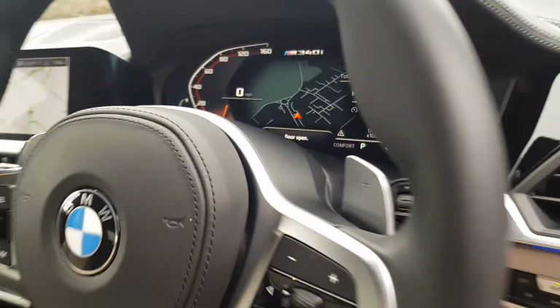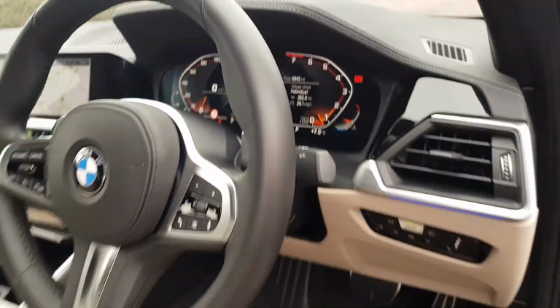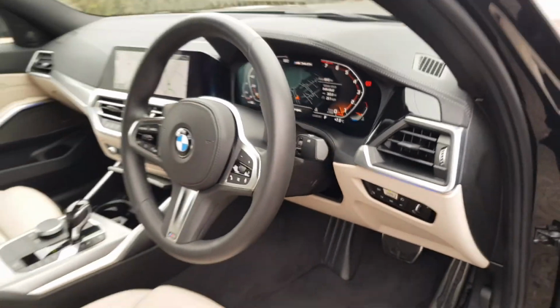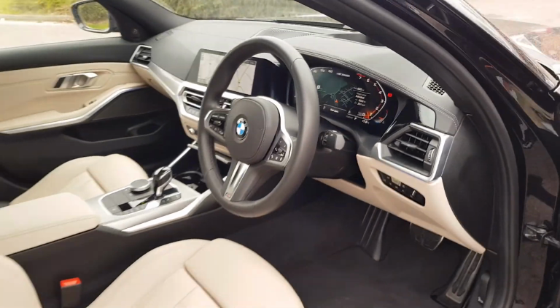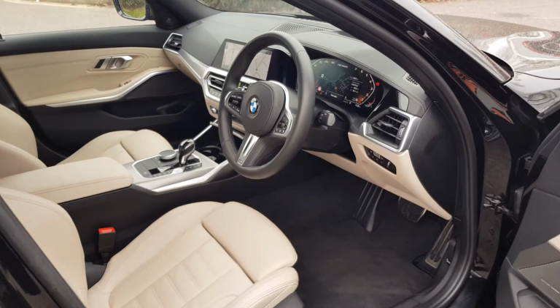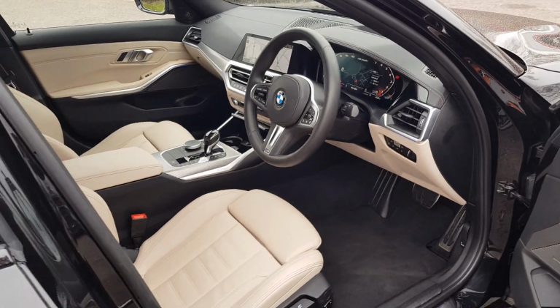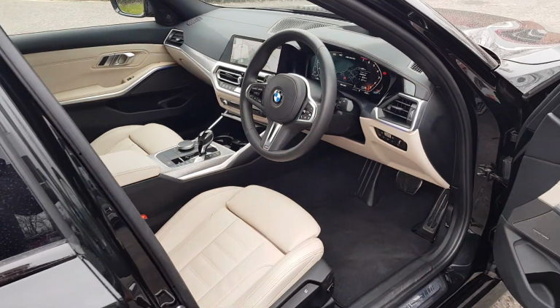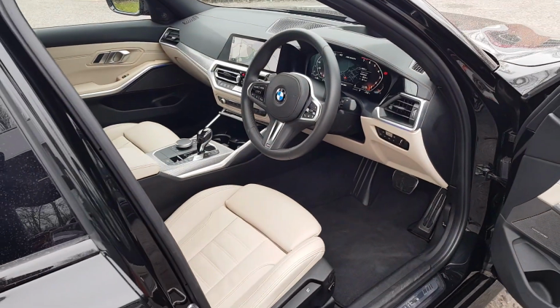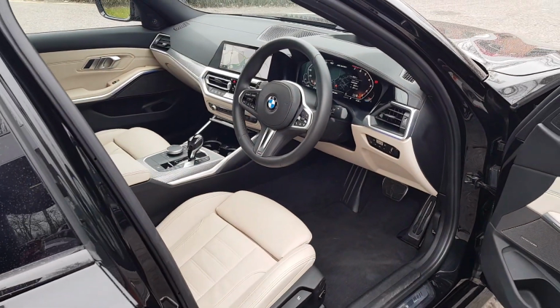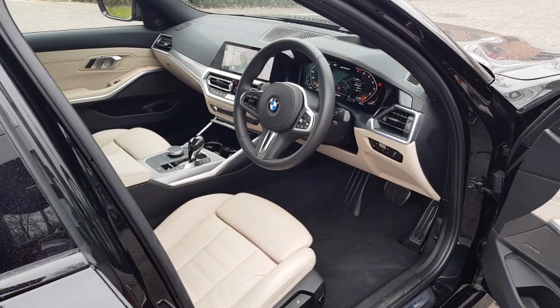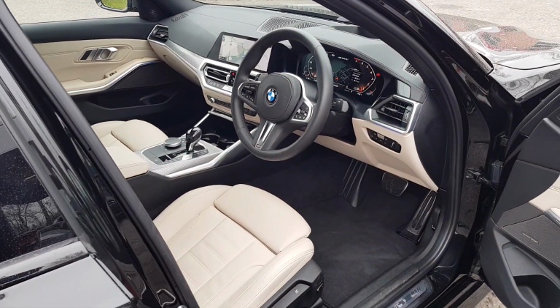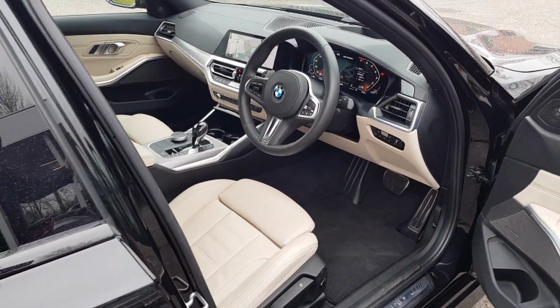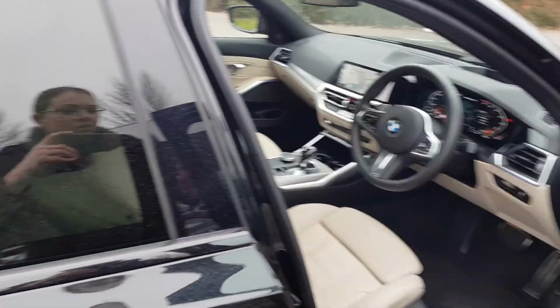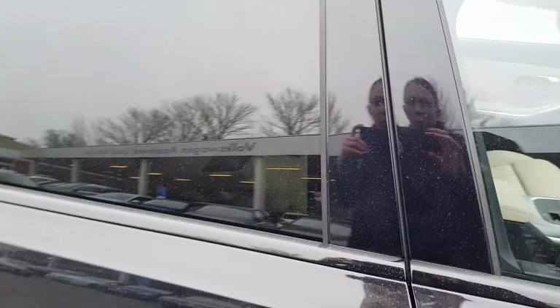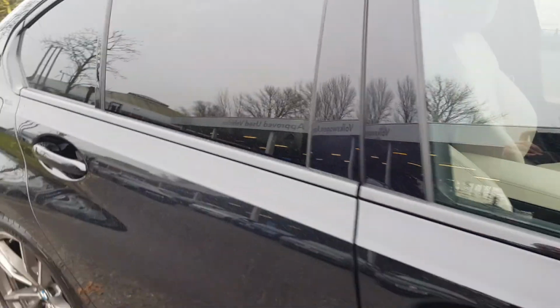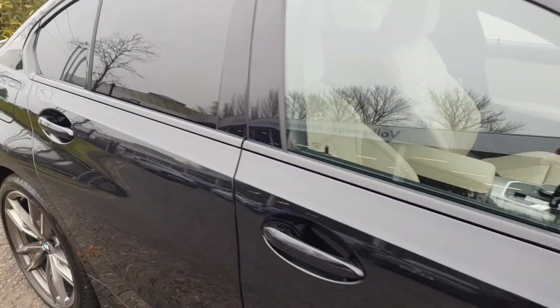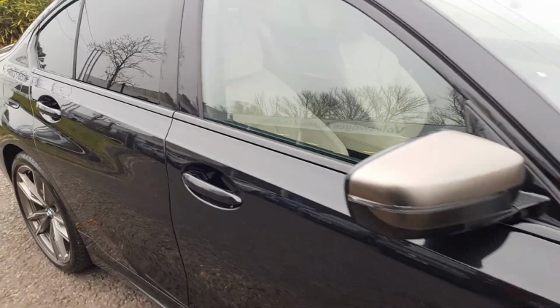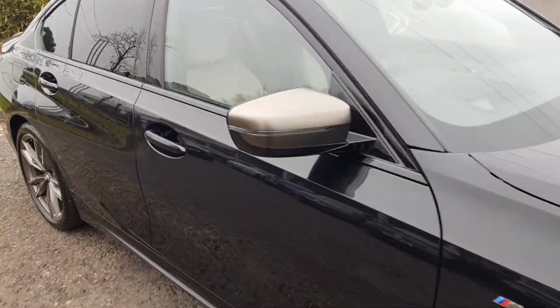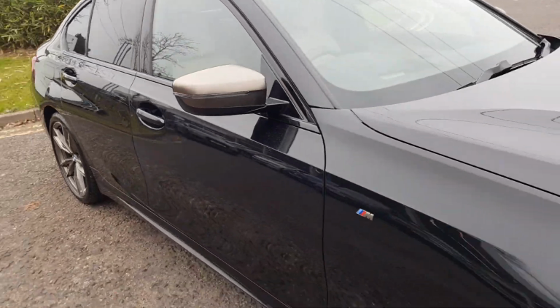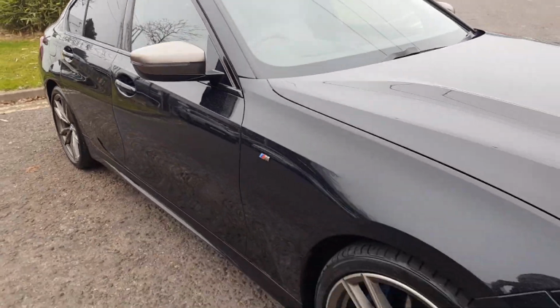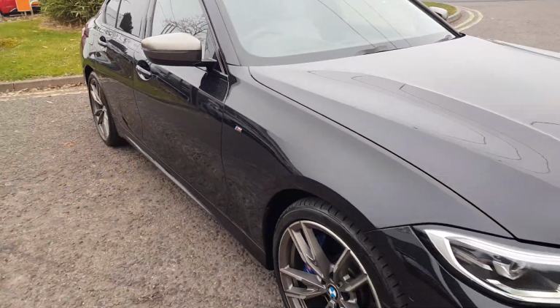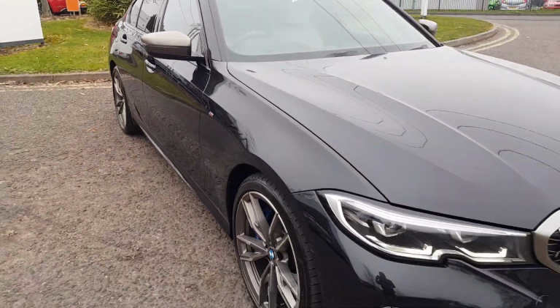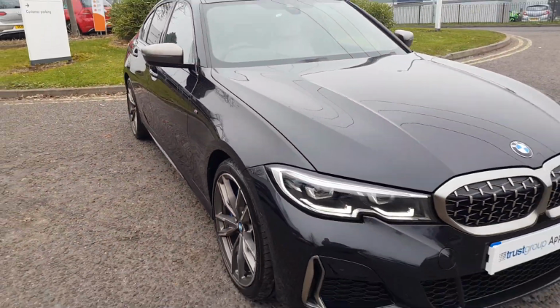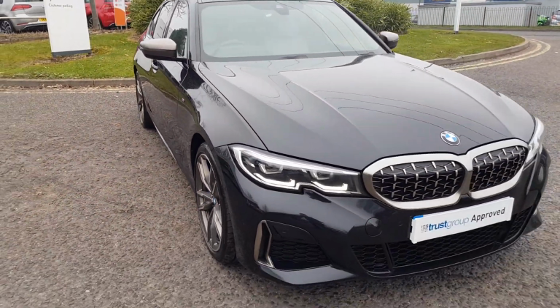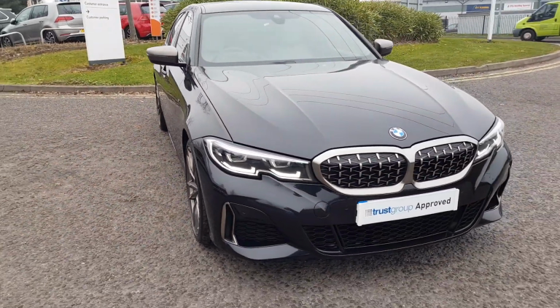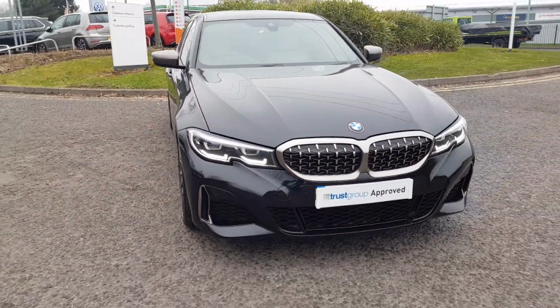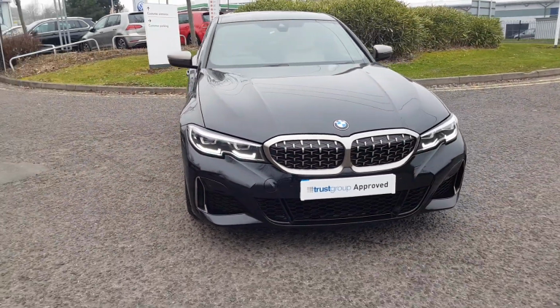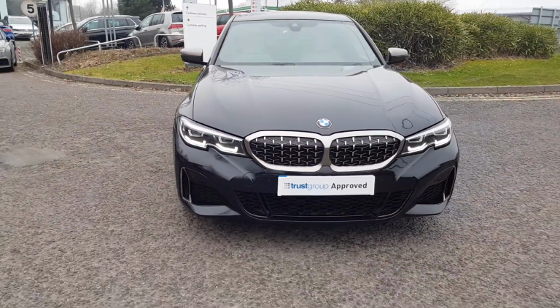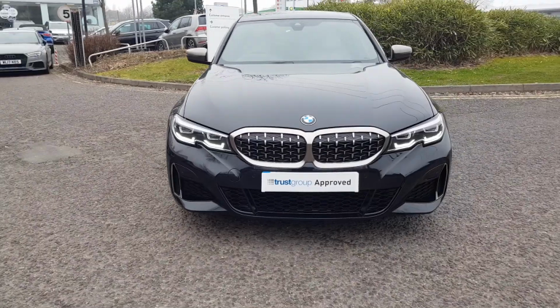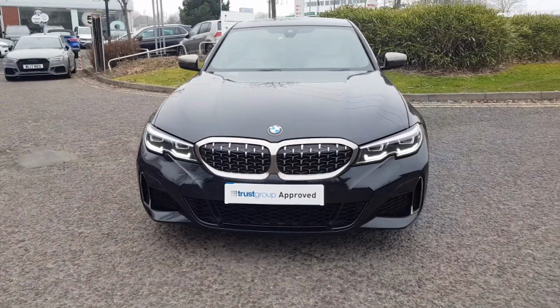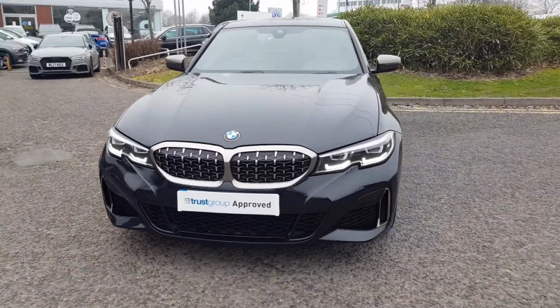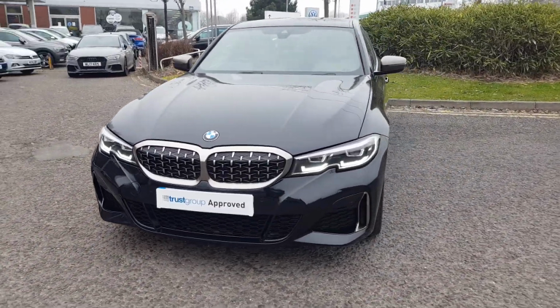That's just a very small preview — this car has so much more to offer. To find out, call the sales team on 01527 double eight double three double eight. Alternatively, please submit your inquiry via online.